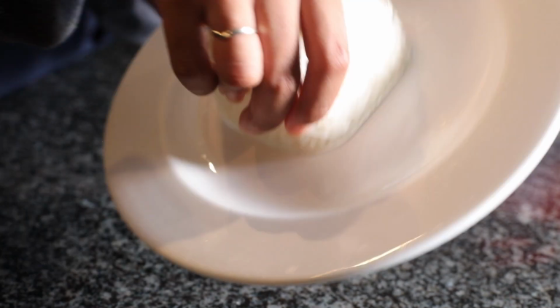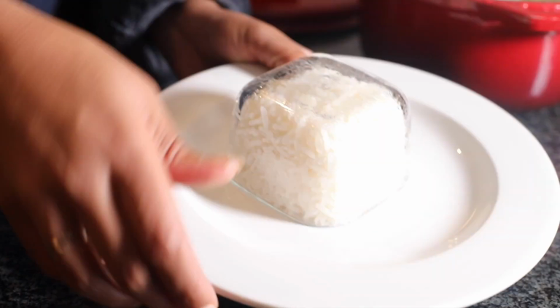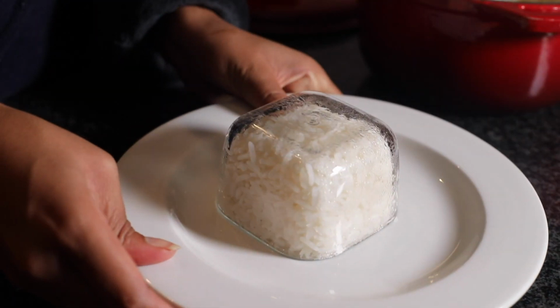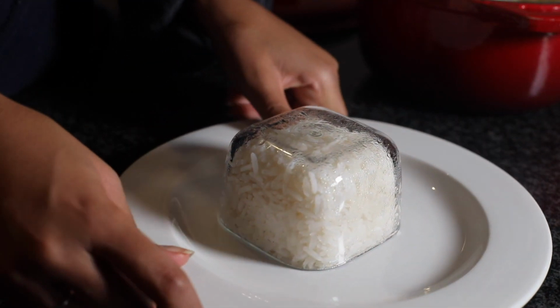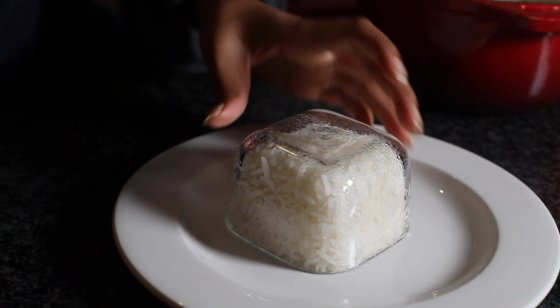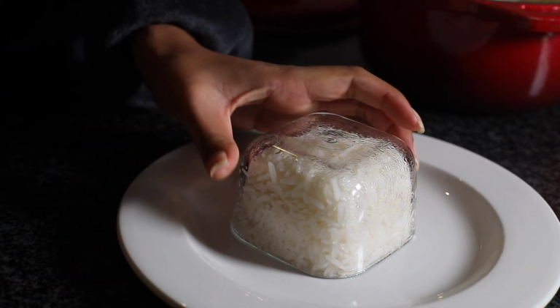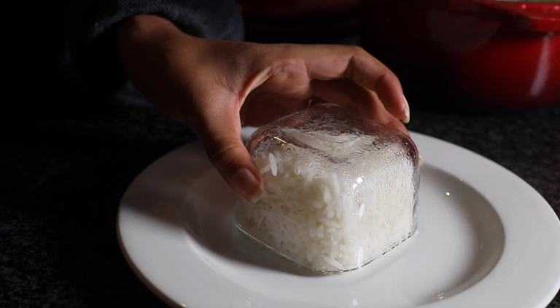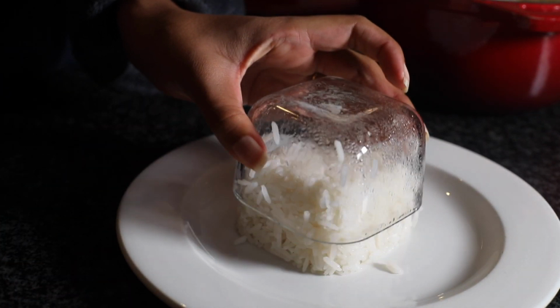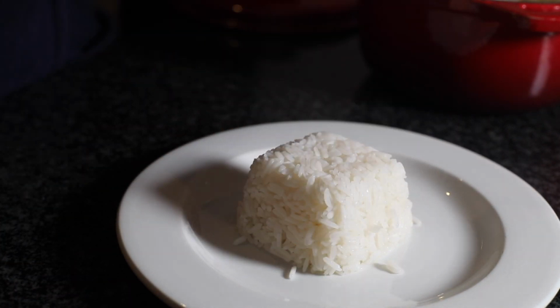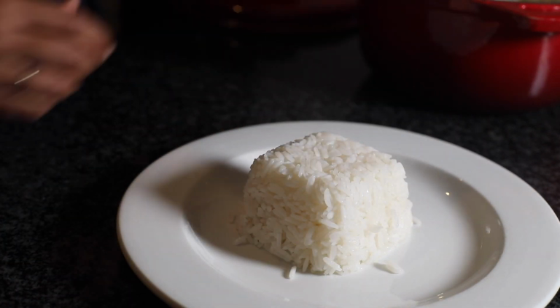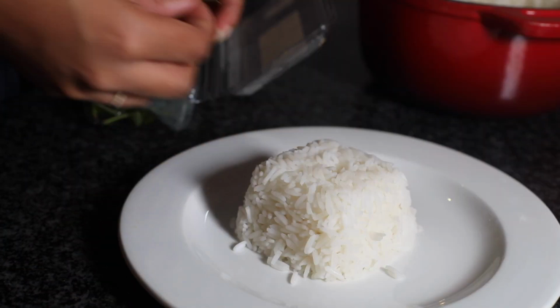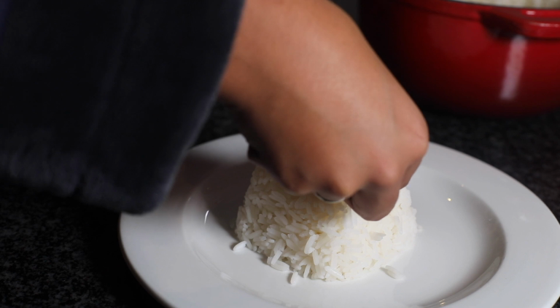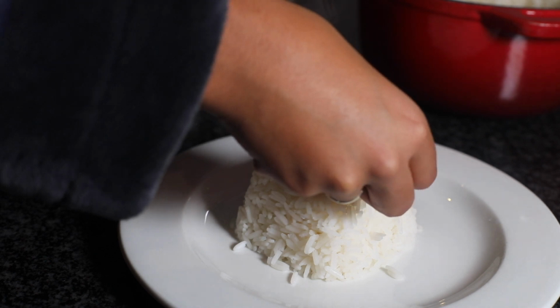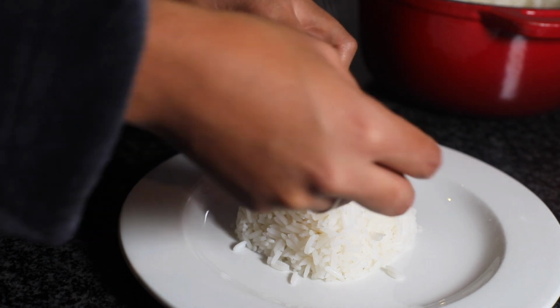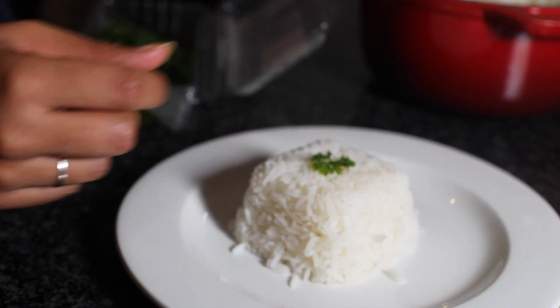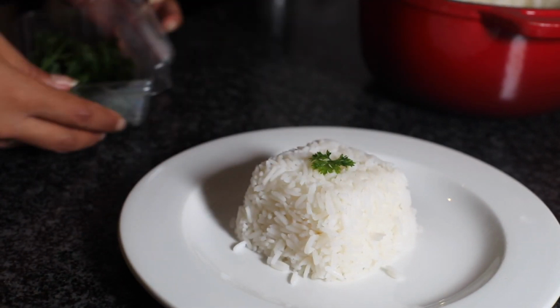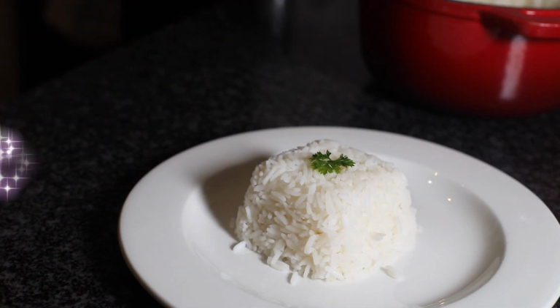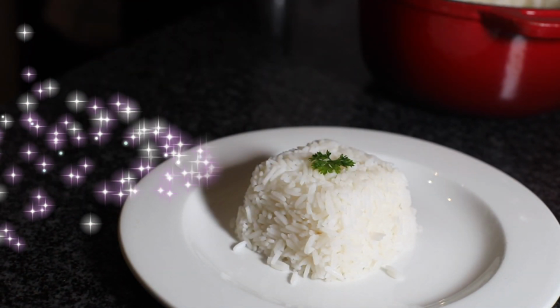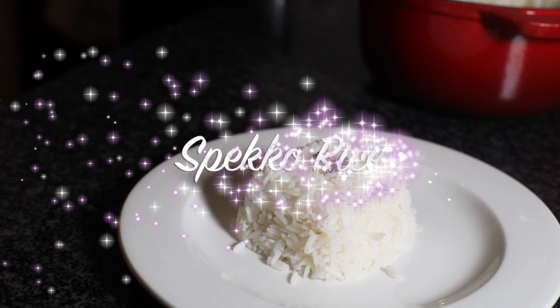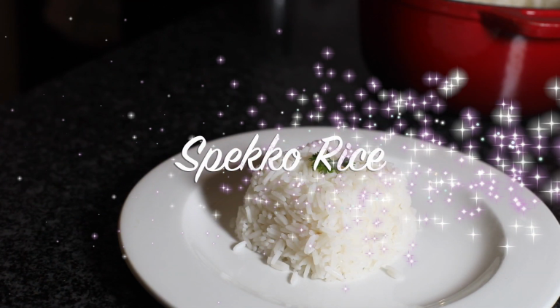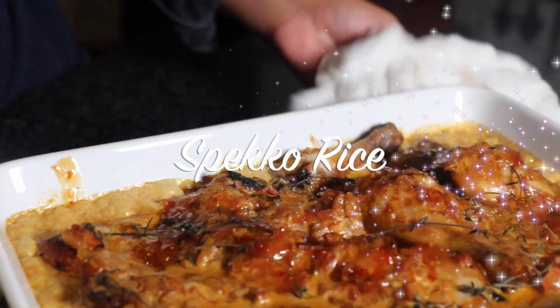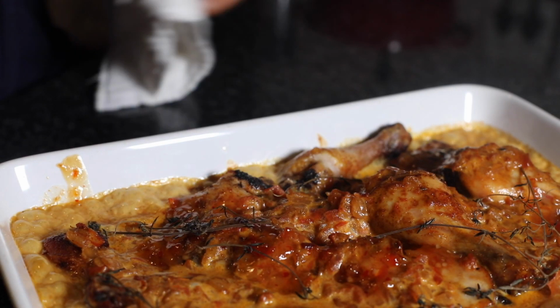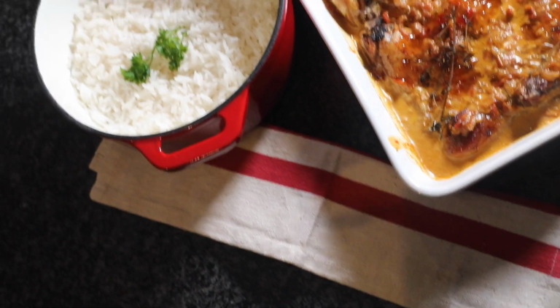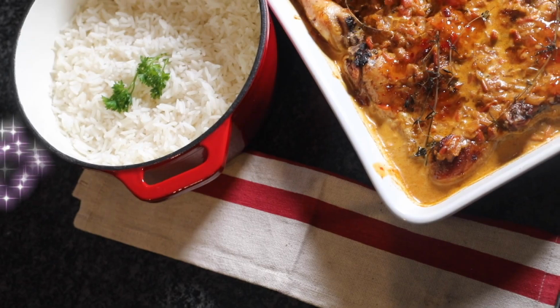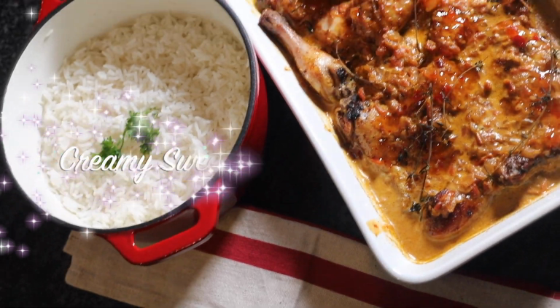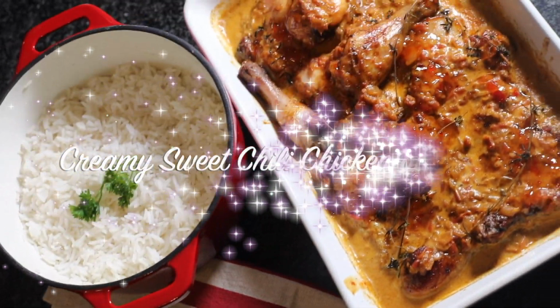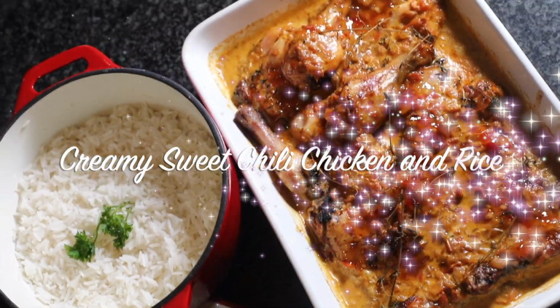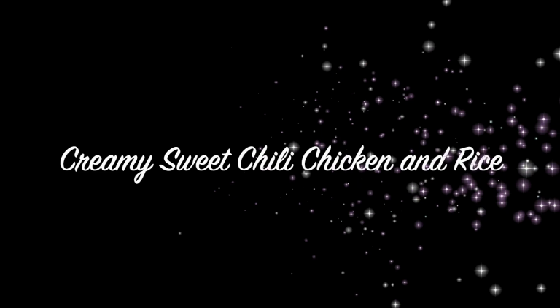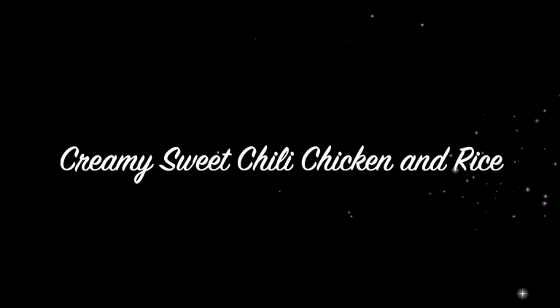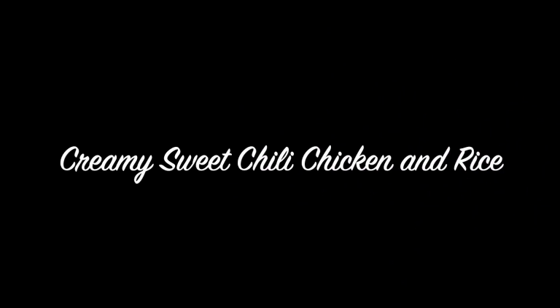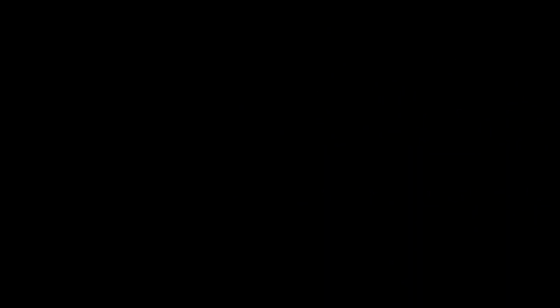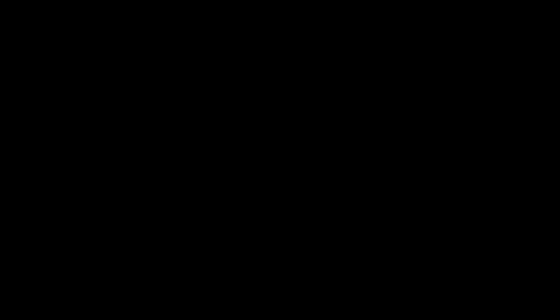One, two, three and voila. How cool right? Garnish it with some fresh parsley and just like that honey, you have got yourself some creamy sweet chili chicken and rice.